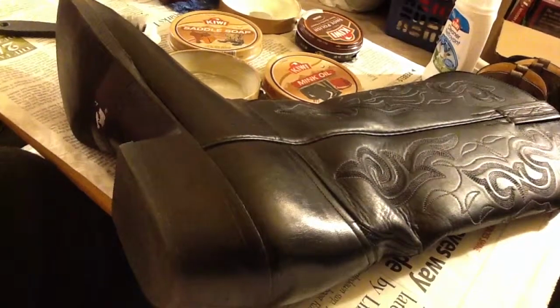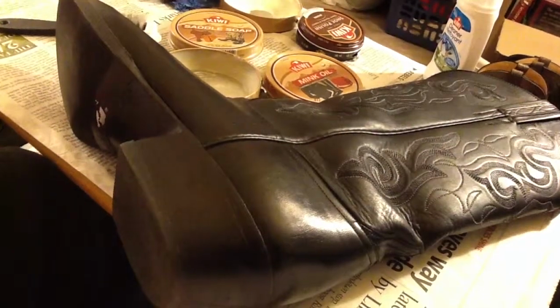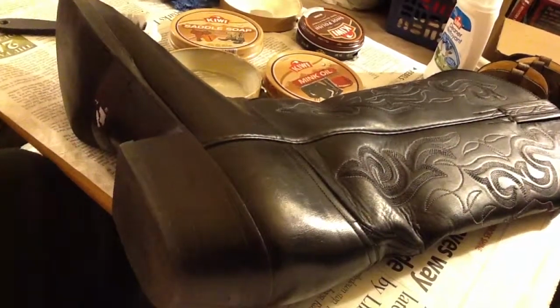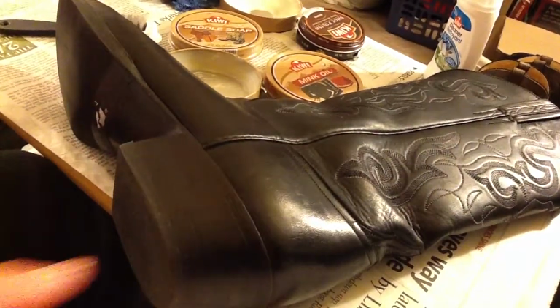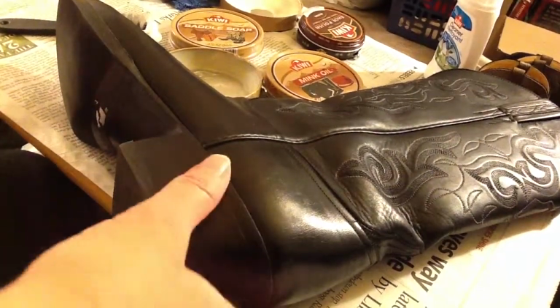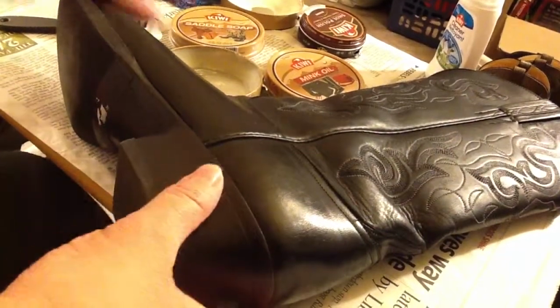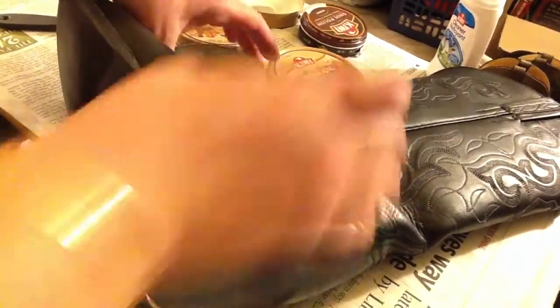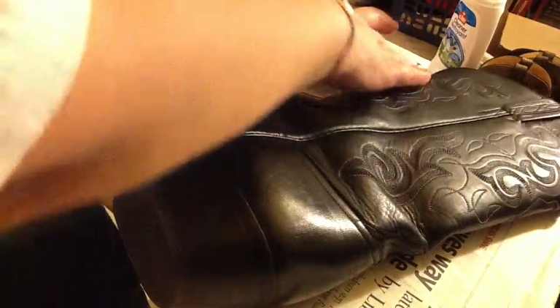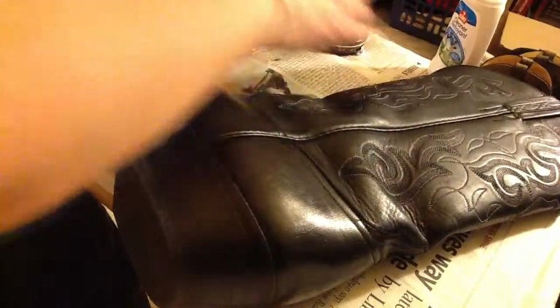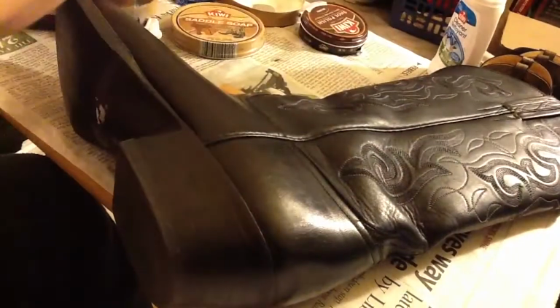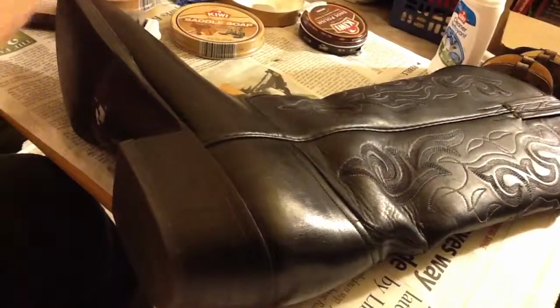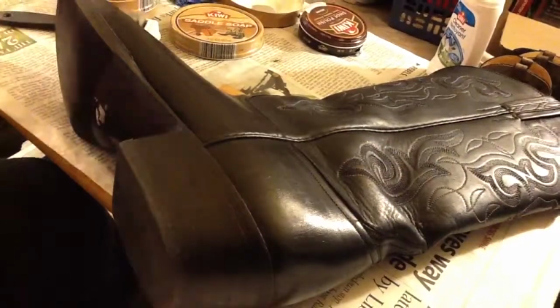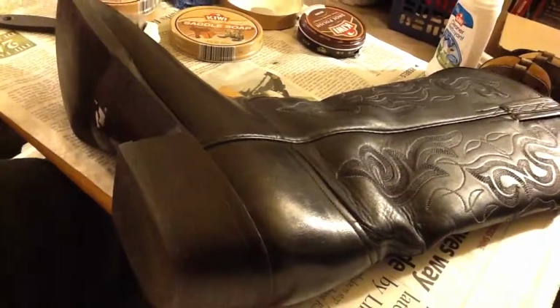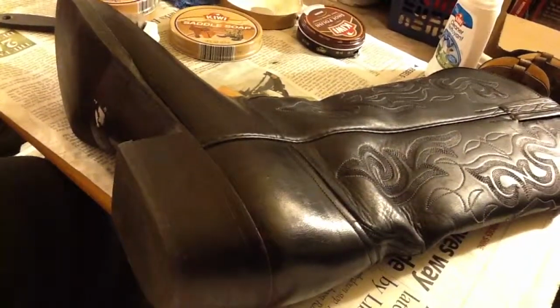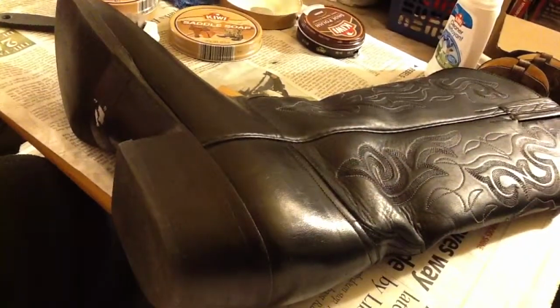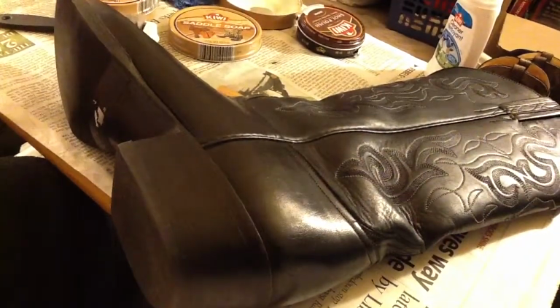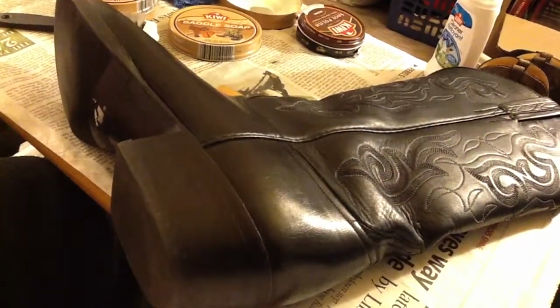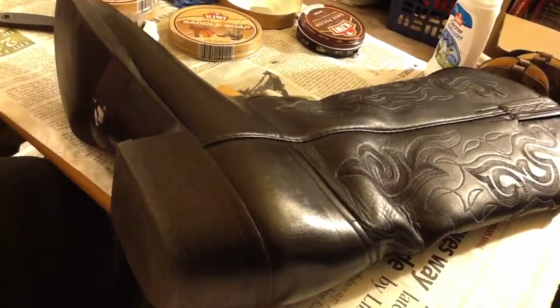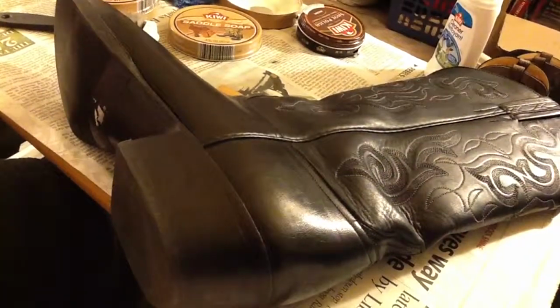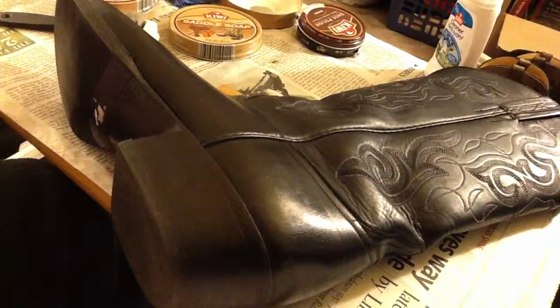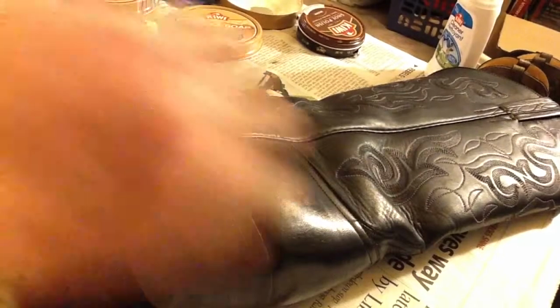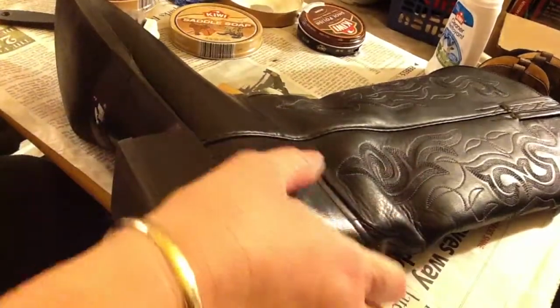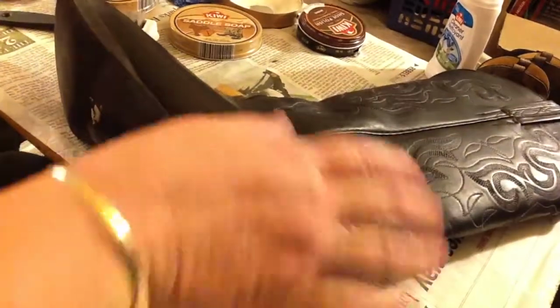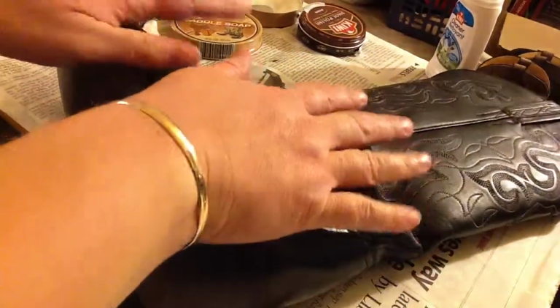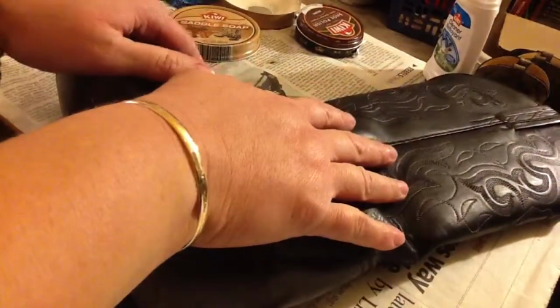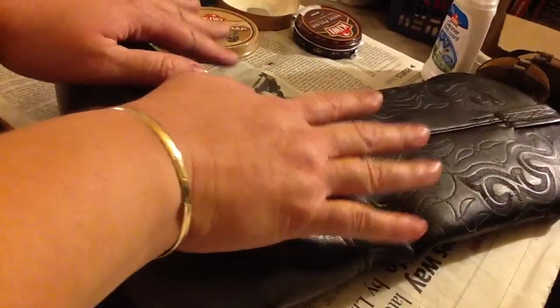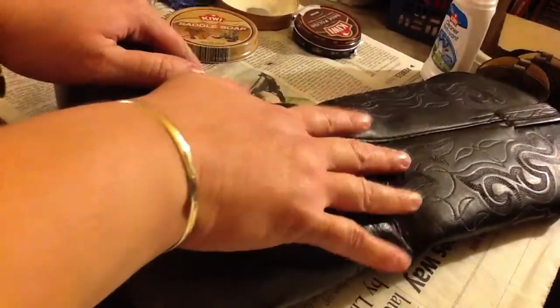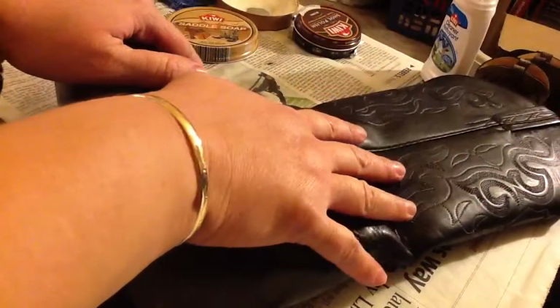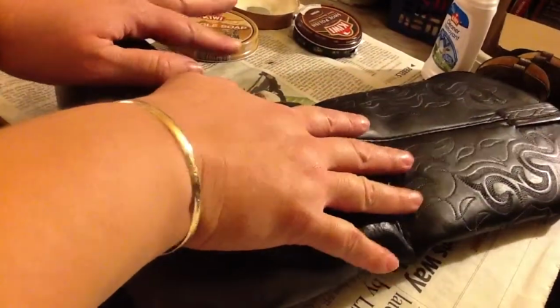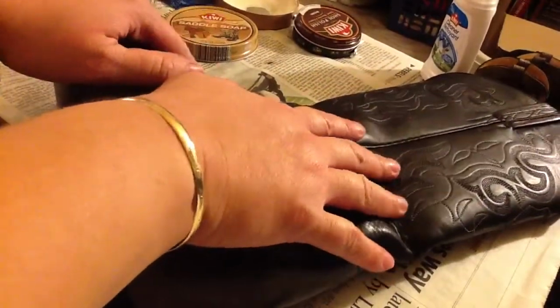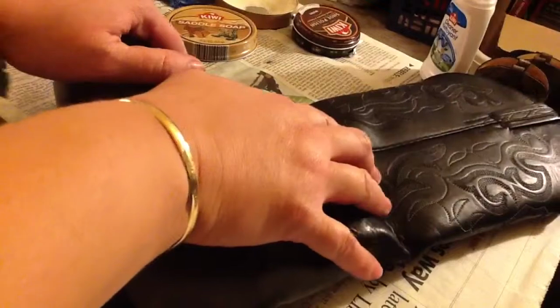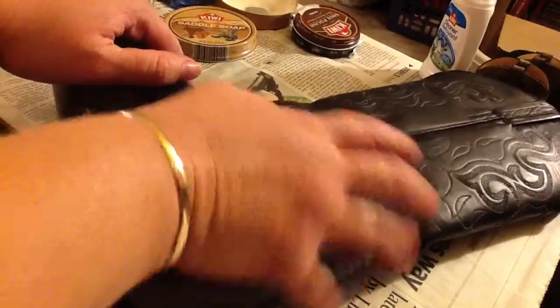Hi YouTube, this is Yardsell Lover, or Gina. I'm here to do a video on how I clean shoes. Now this is not necessarily how it's supposed to be done — this is just how I like to do it.